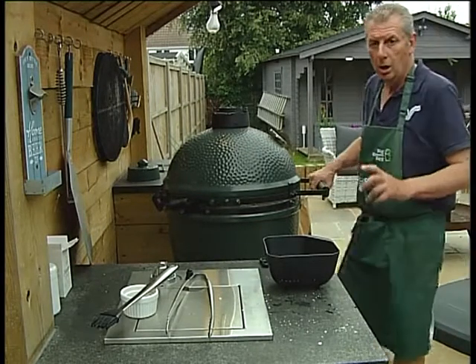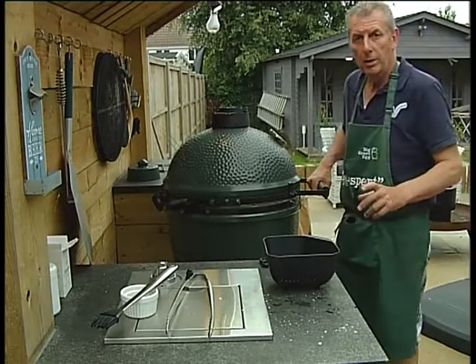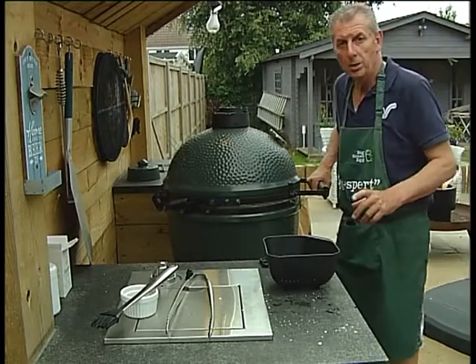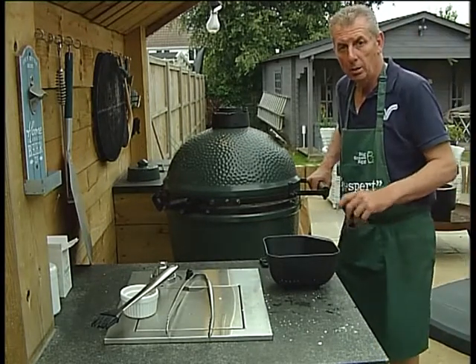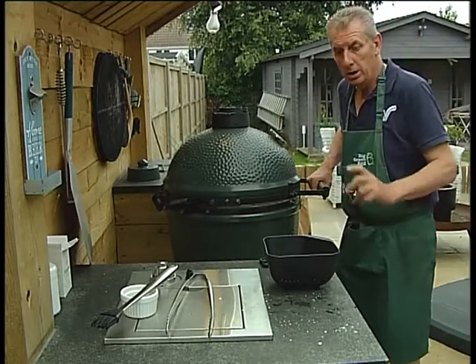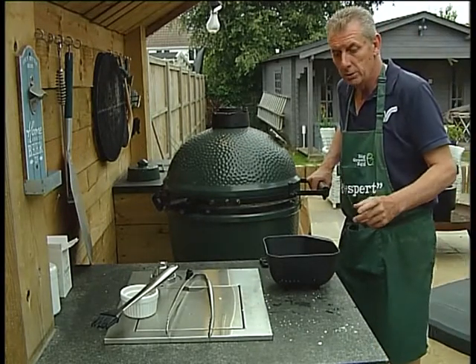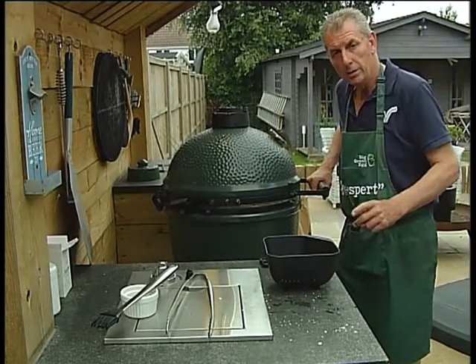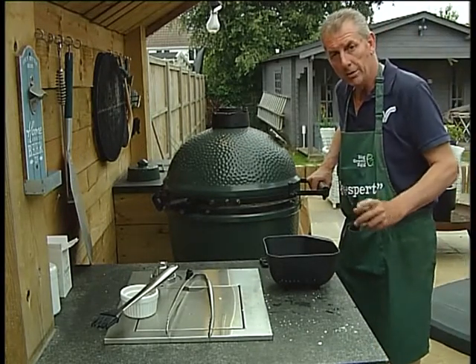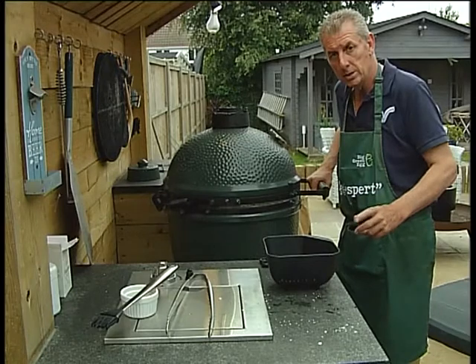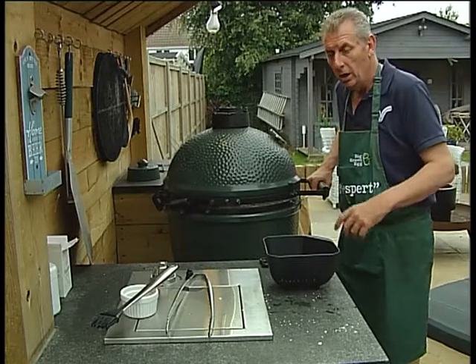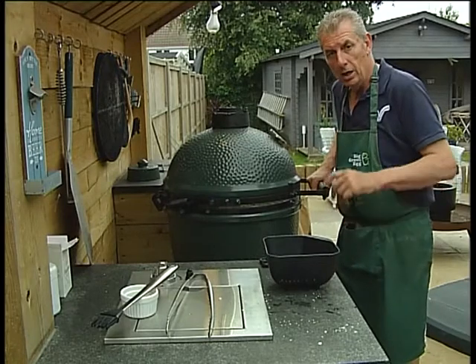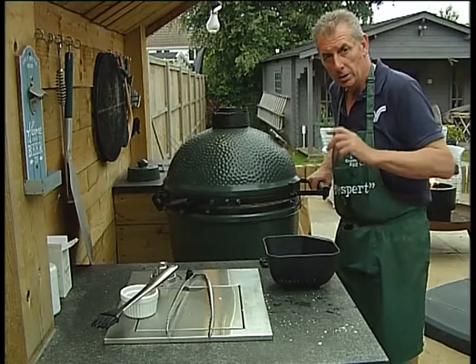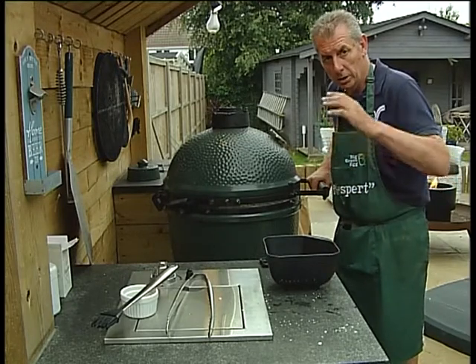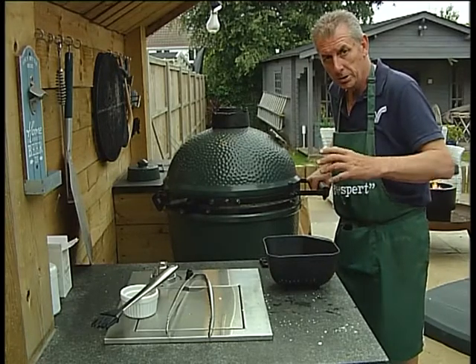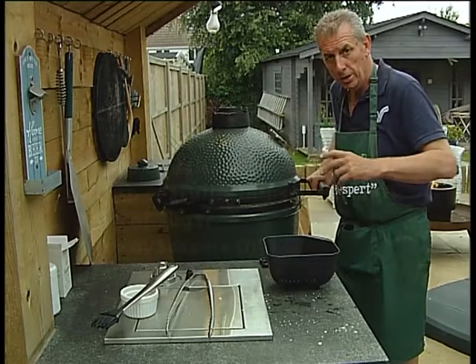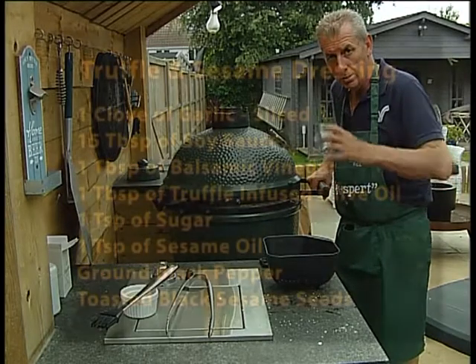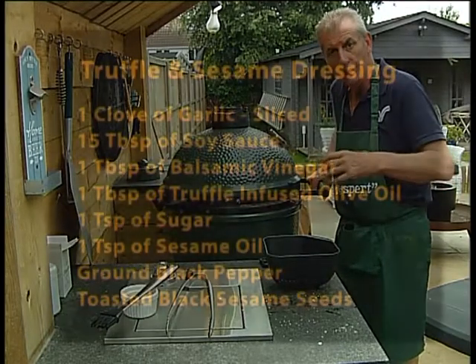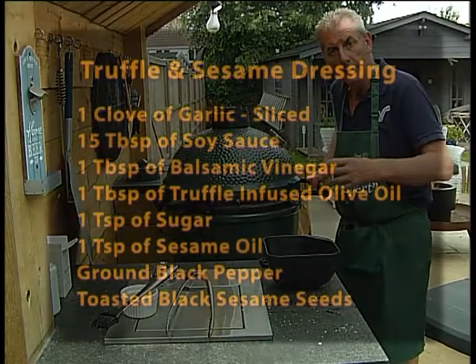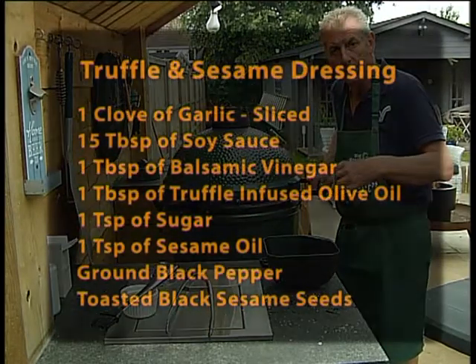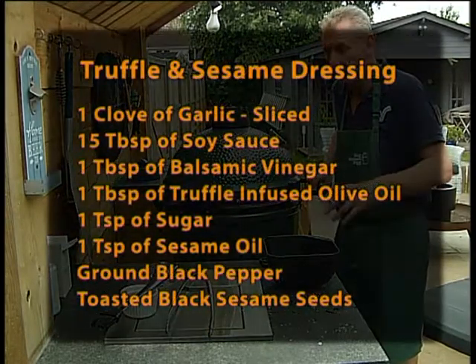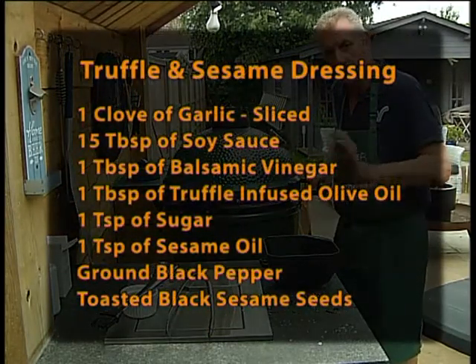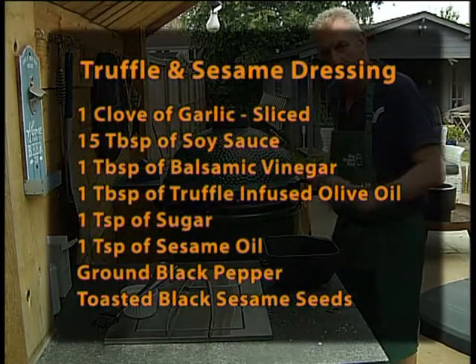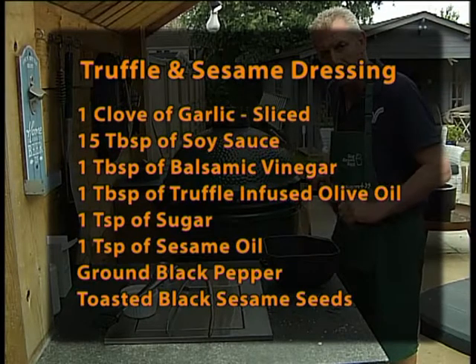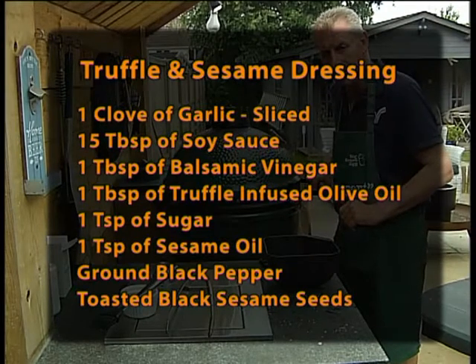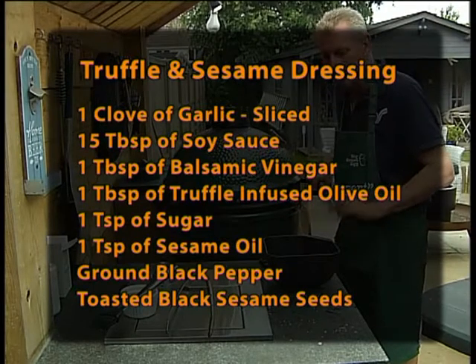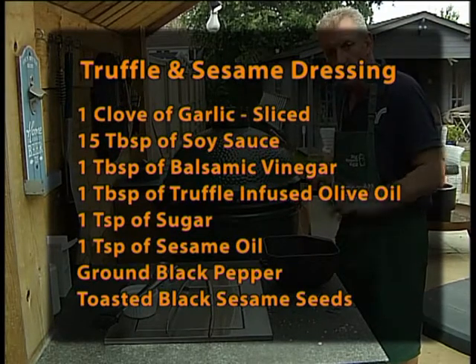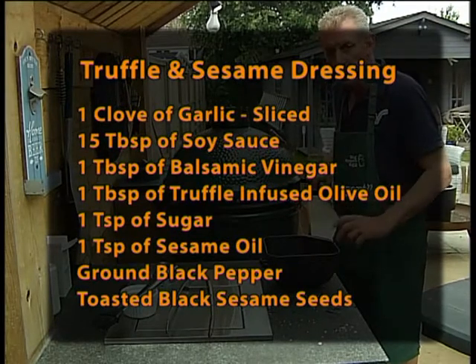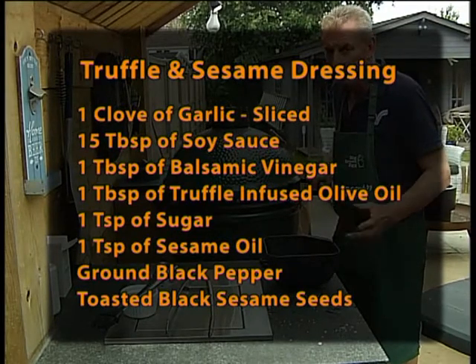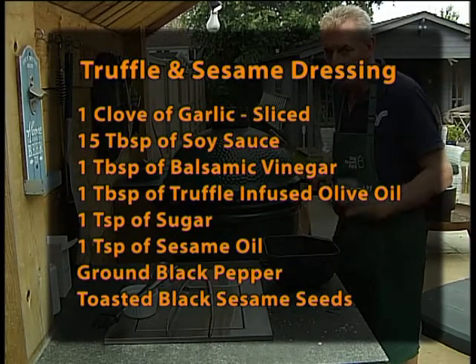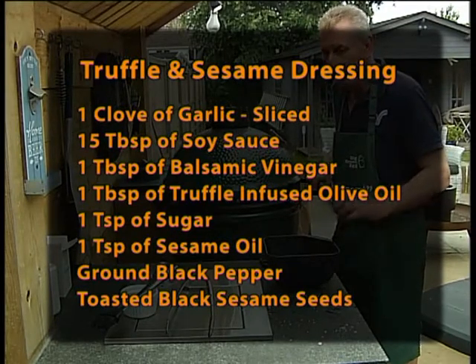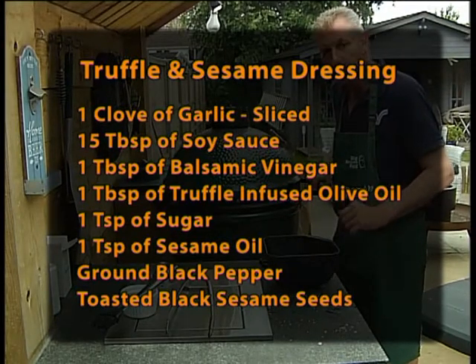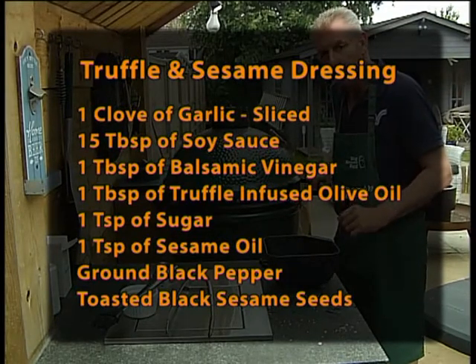While that's cooking I'm going to go and sort out the marinade. I'm going to show you on screen the list of ingredients — it's absolutely tasty. This is not barbecue, this is Big Green Egg.